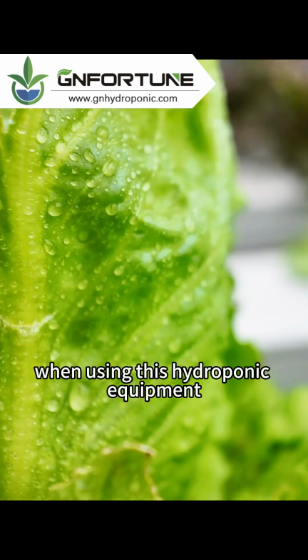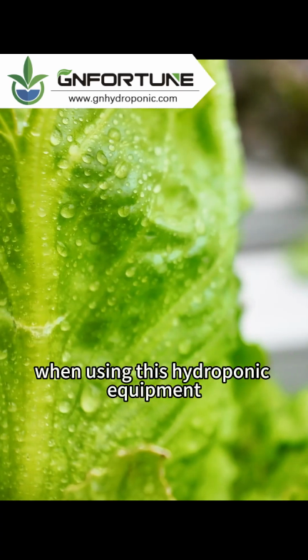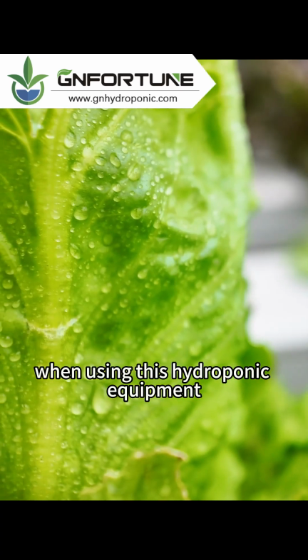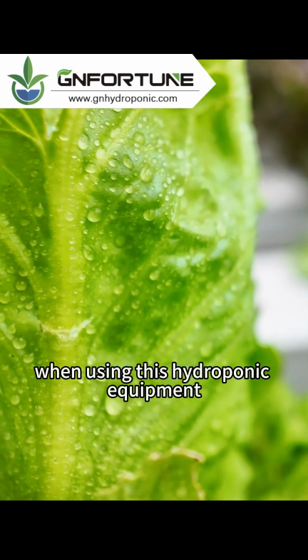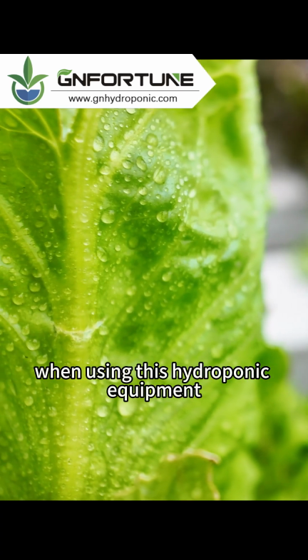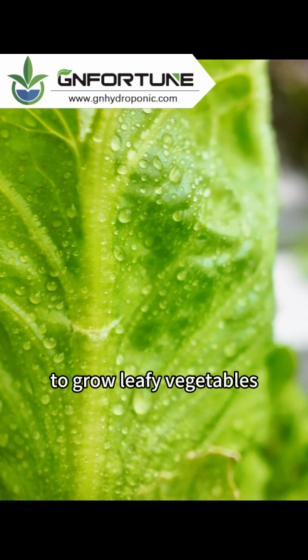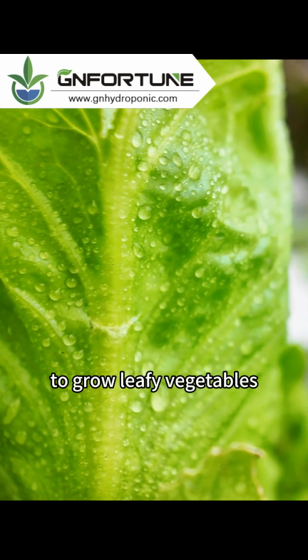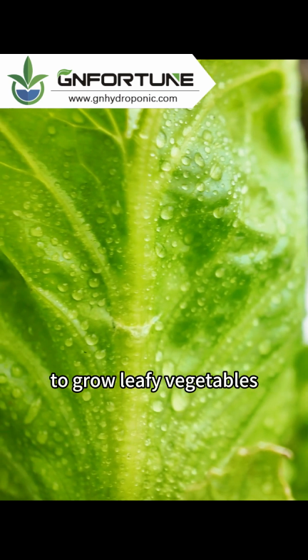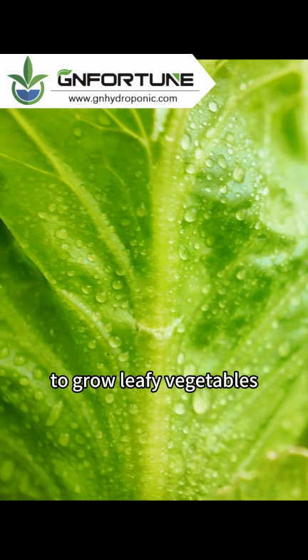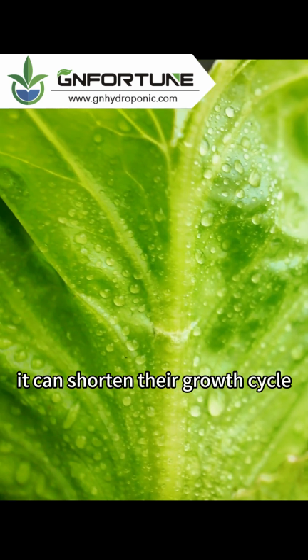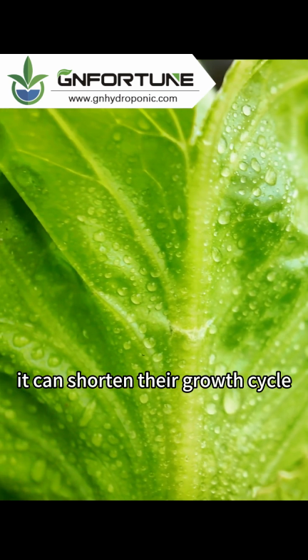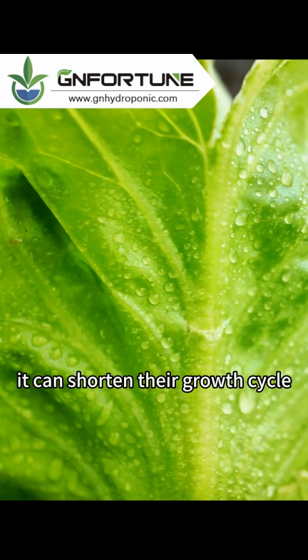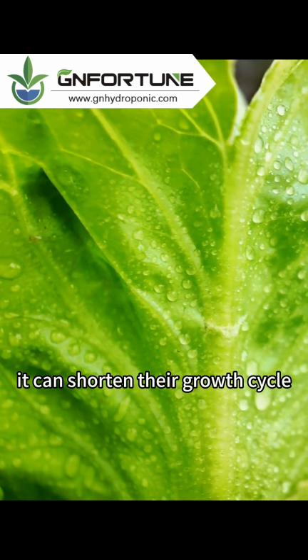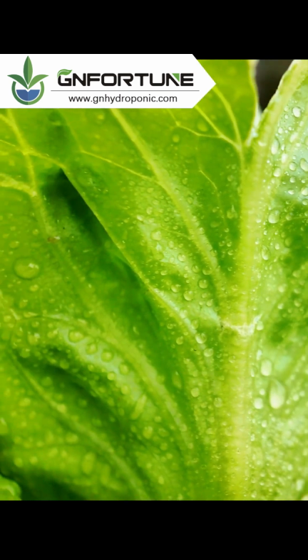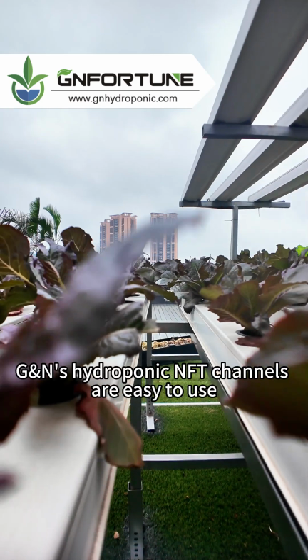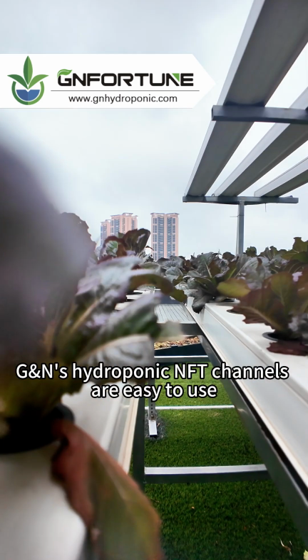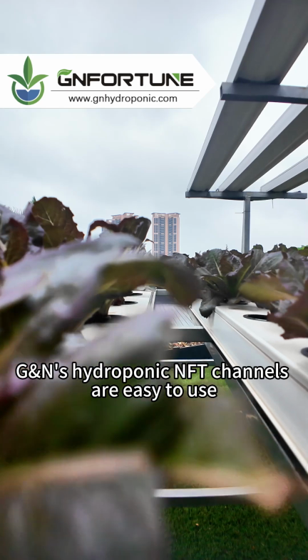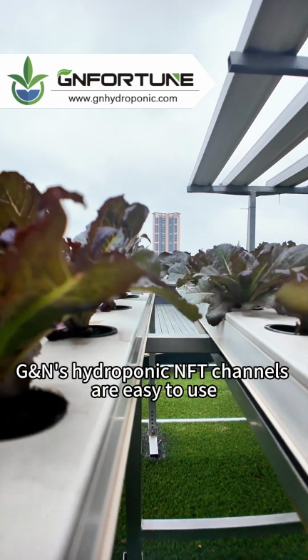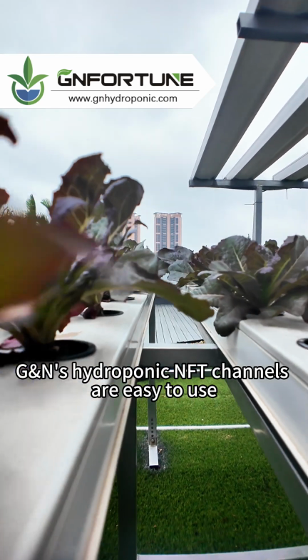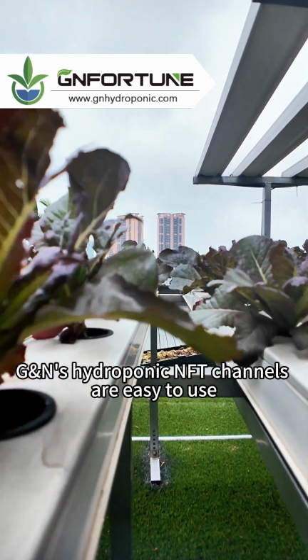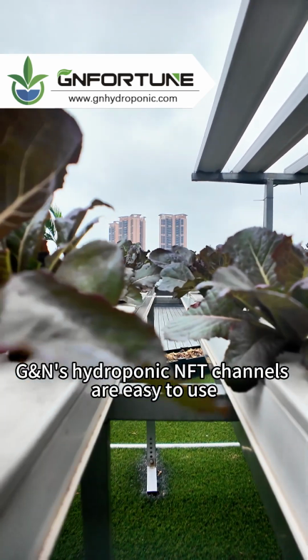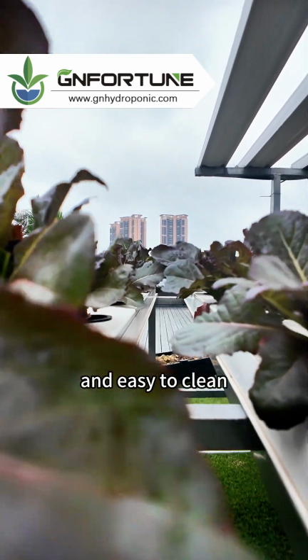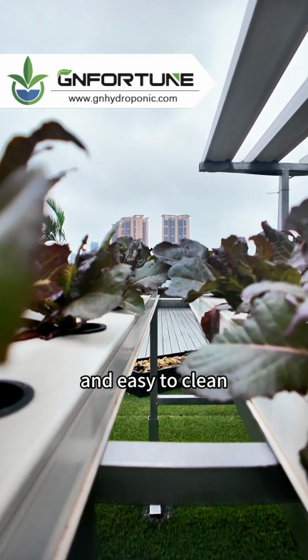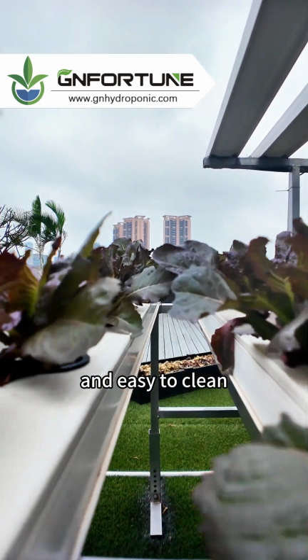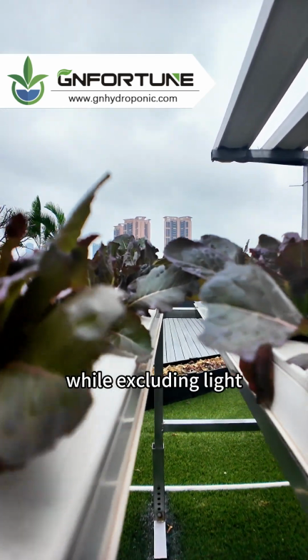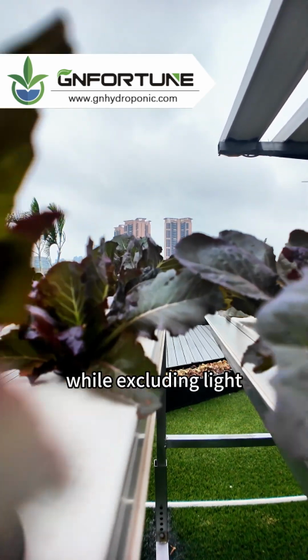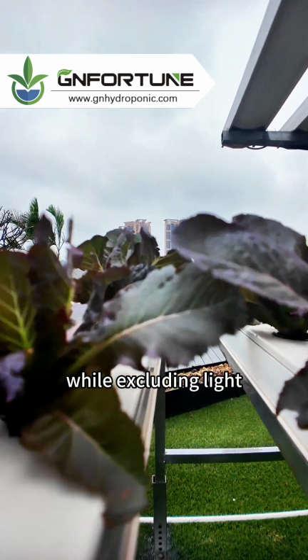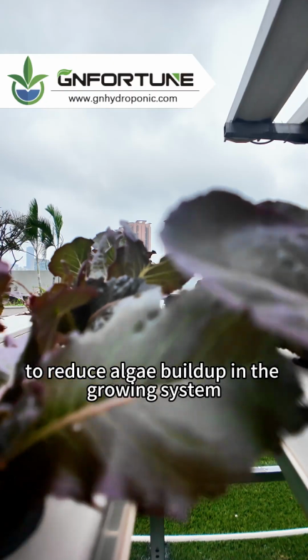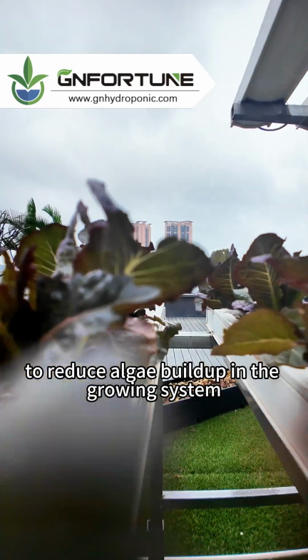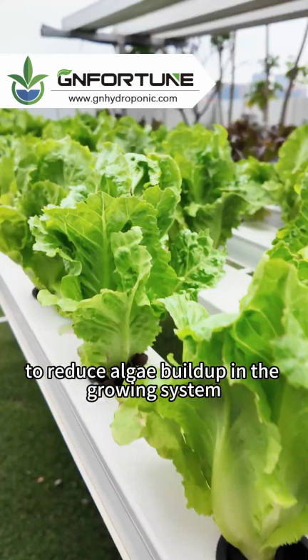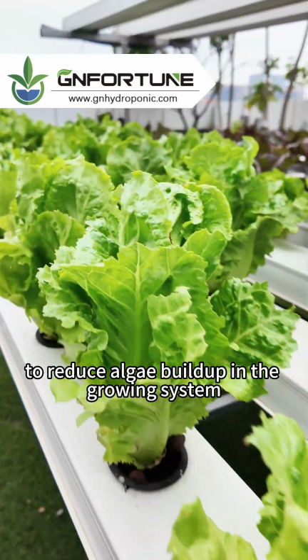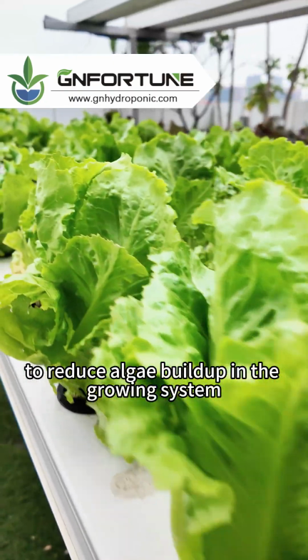When using this hydroponic equipment to grow leafy vegetables, it can shorten their growth cycle. GNN's hydroponic NFT channels are easy to use and easy to clean, while excluding light to reduce algae buildup in the growing system.